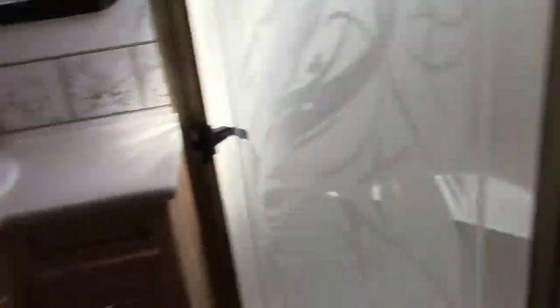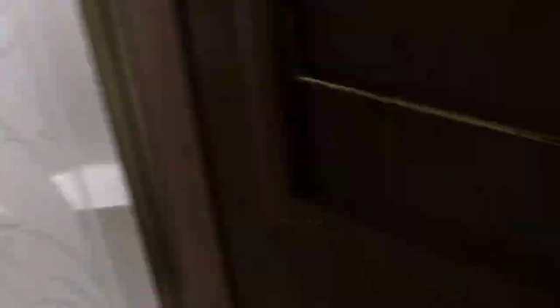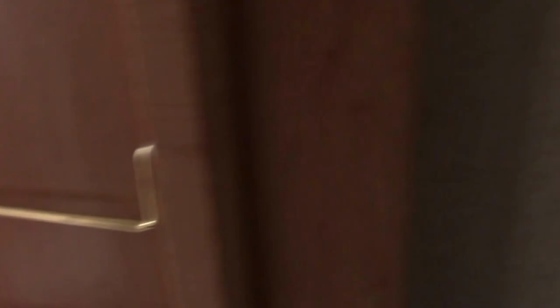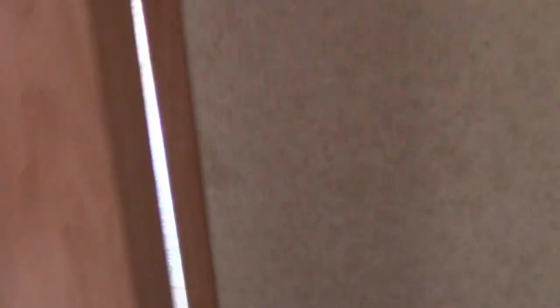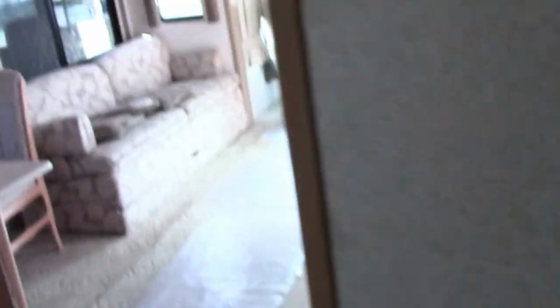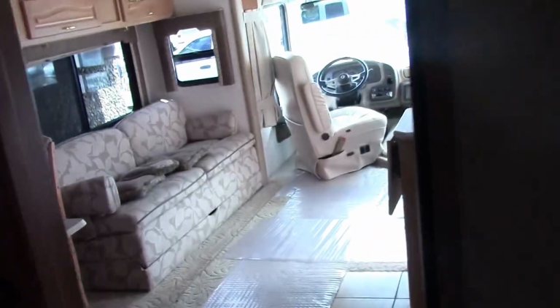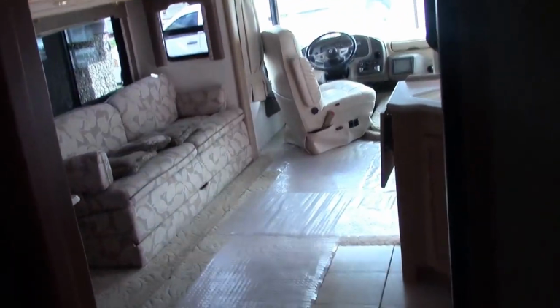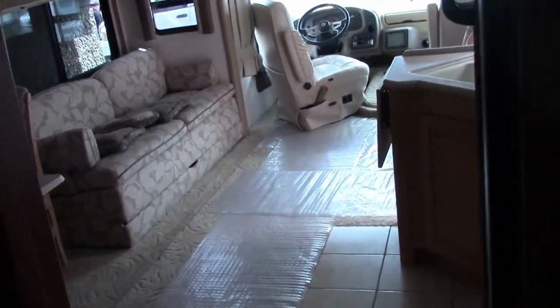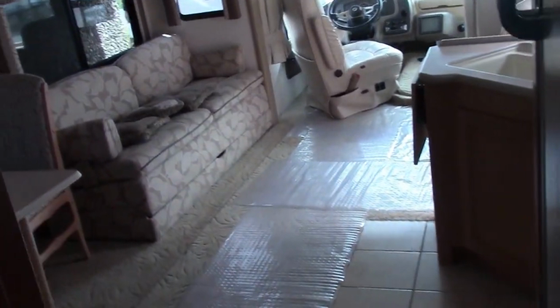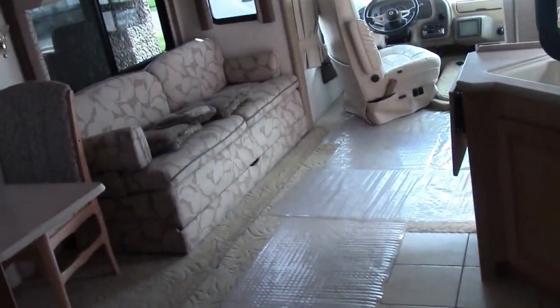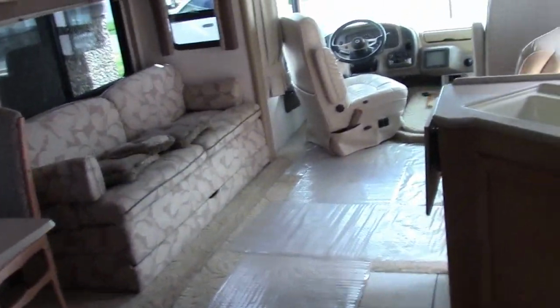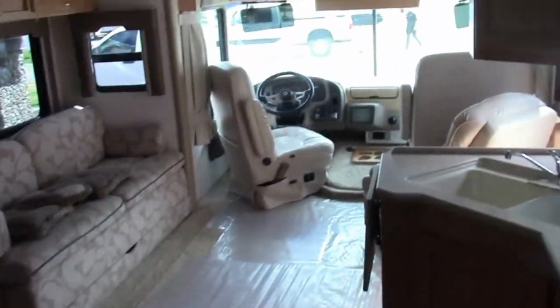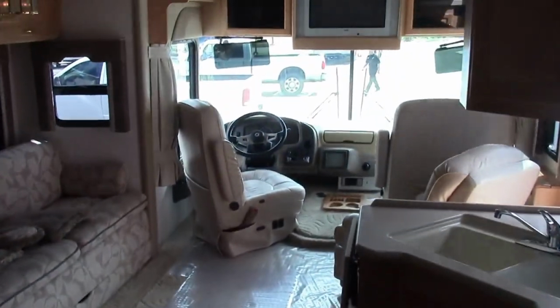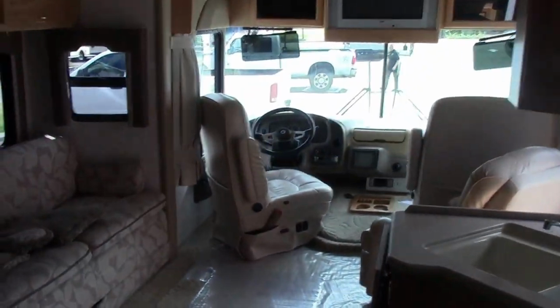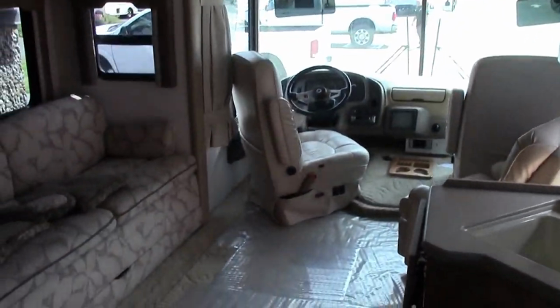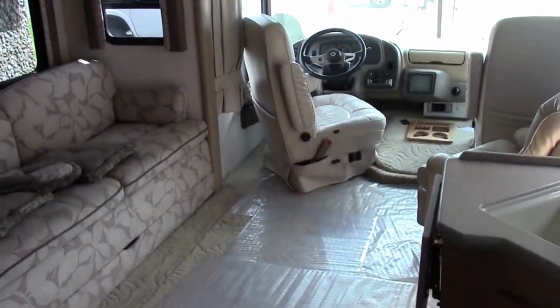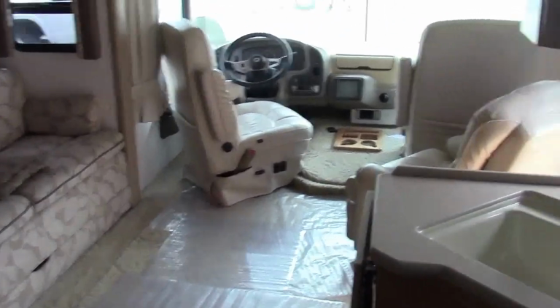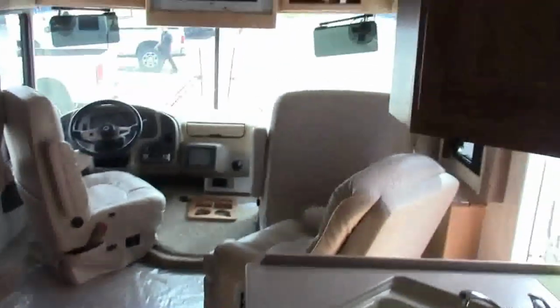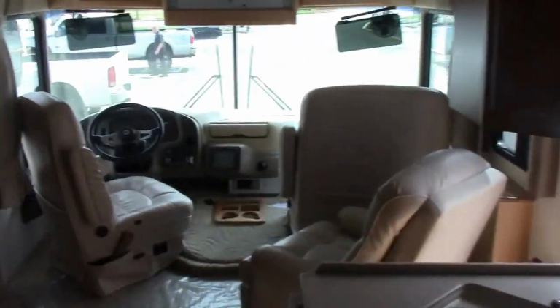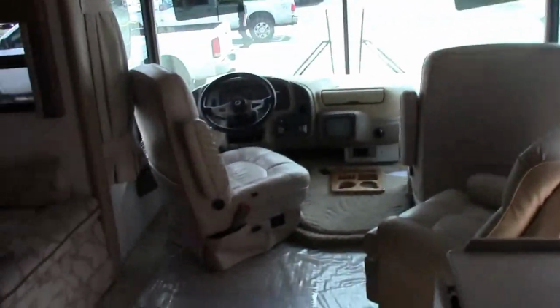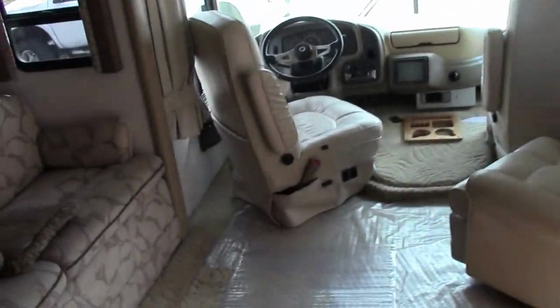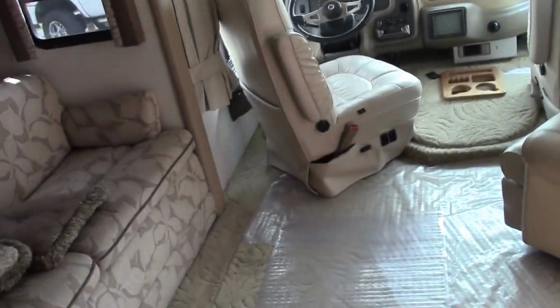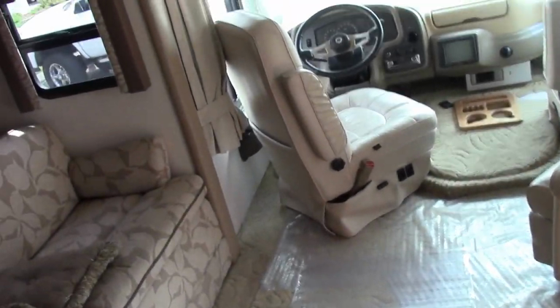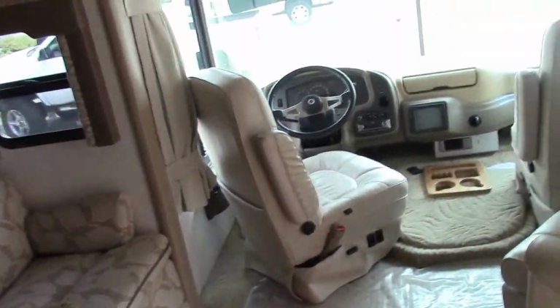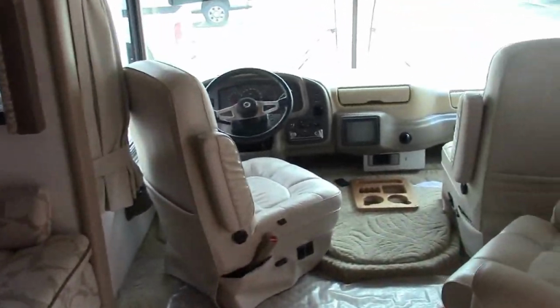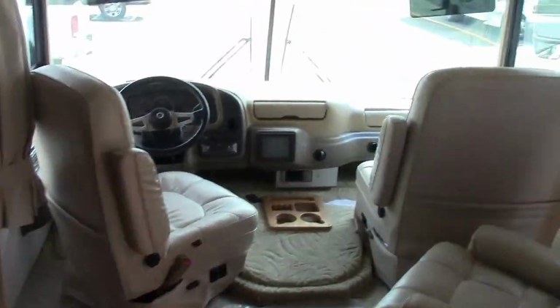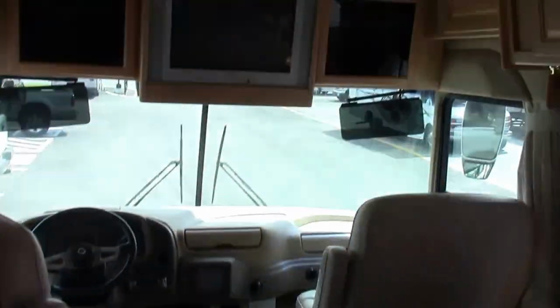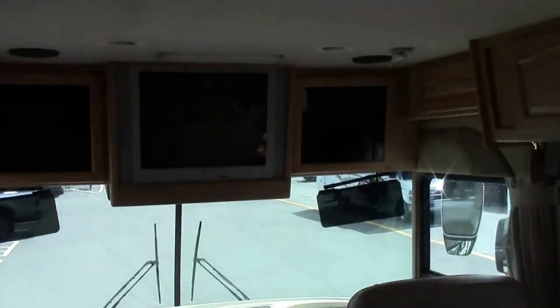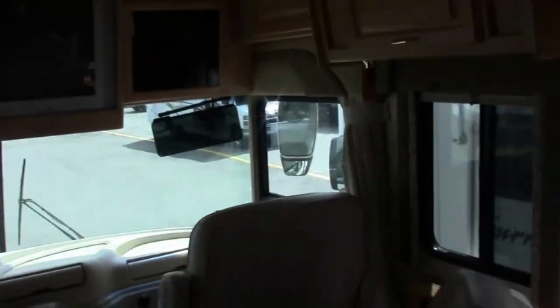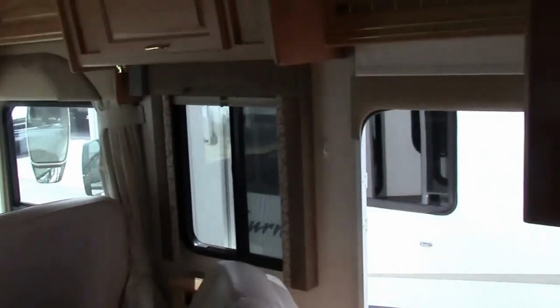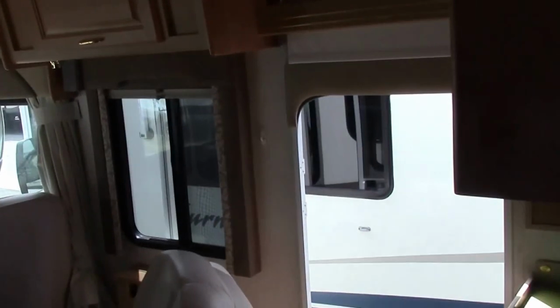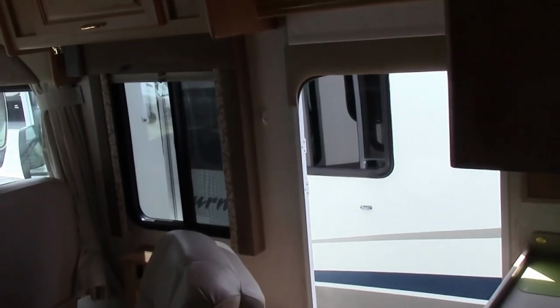My name is Randy Hipple again here at Valley RV Supercenter. My phone number is 253-720-2437. If you have any questions on this coach, give me a call or text. Hope to see you soon — have a good day!